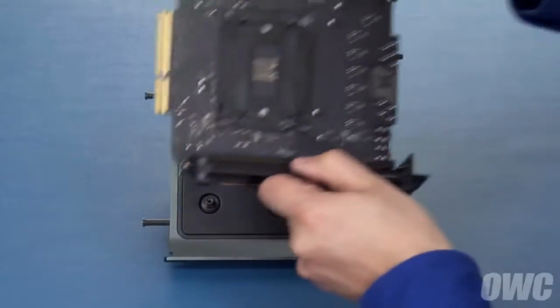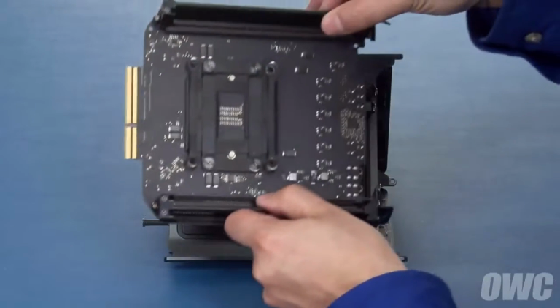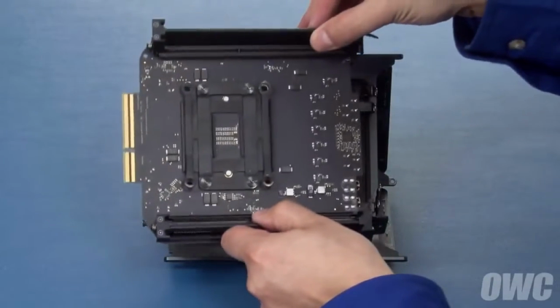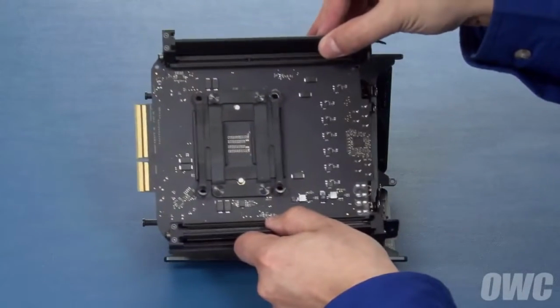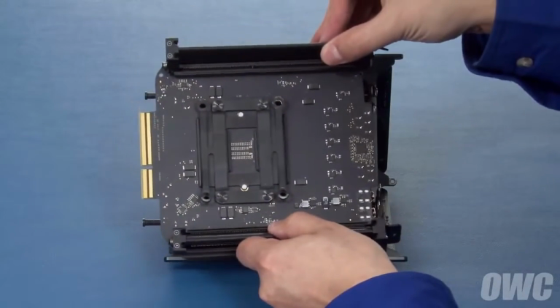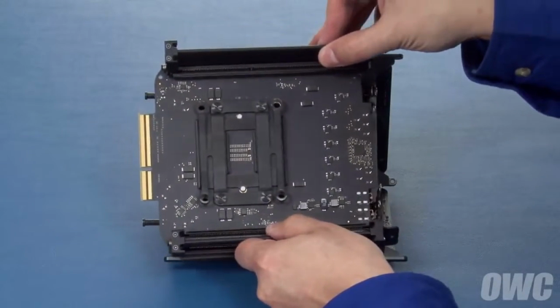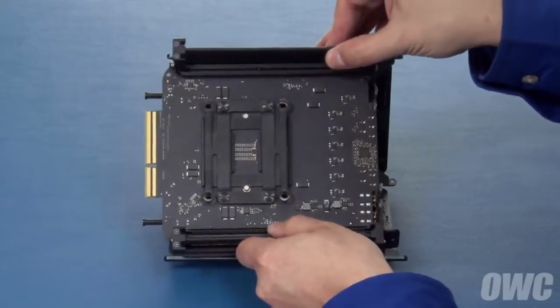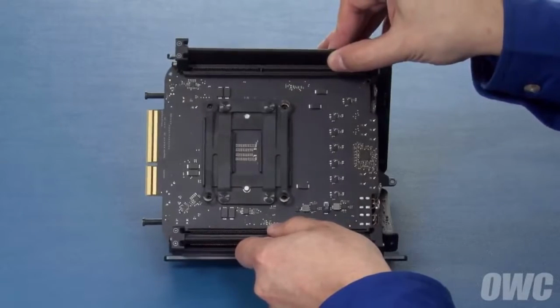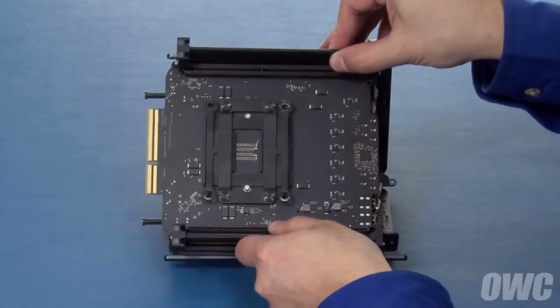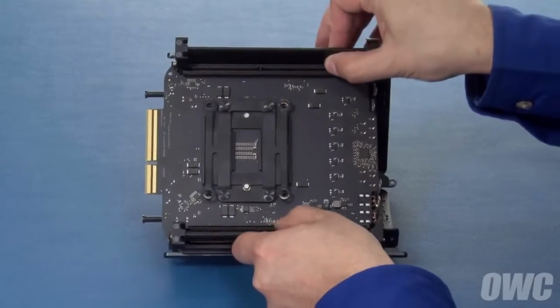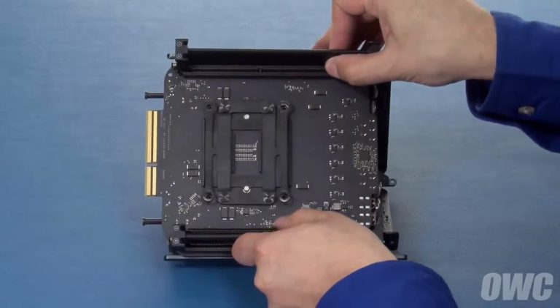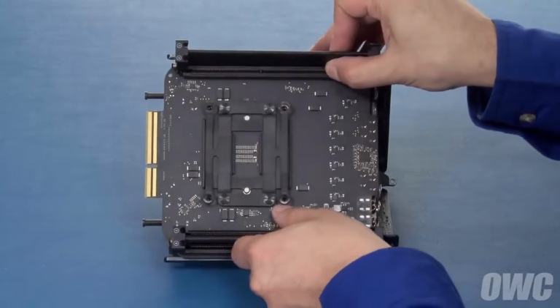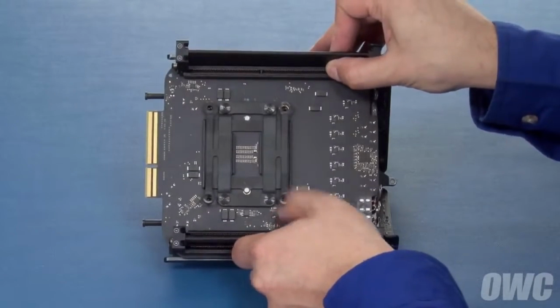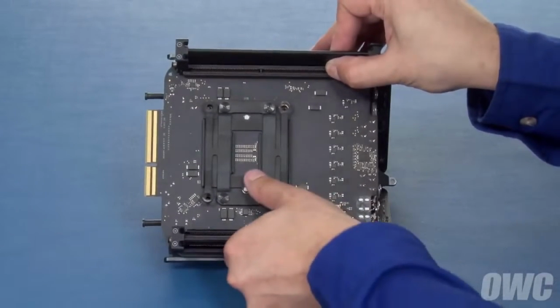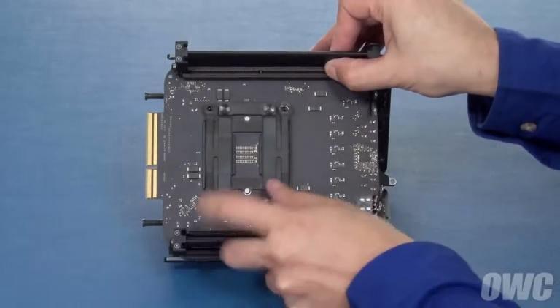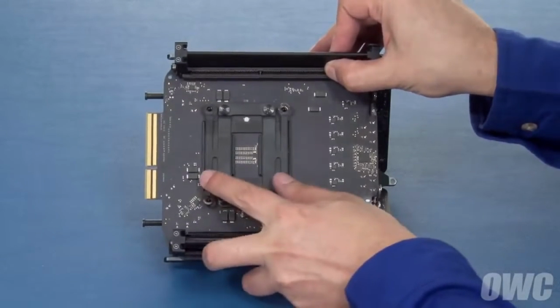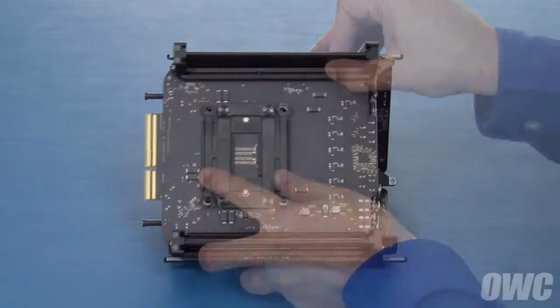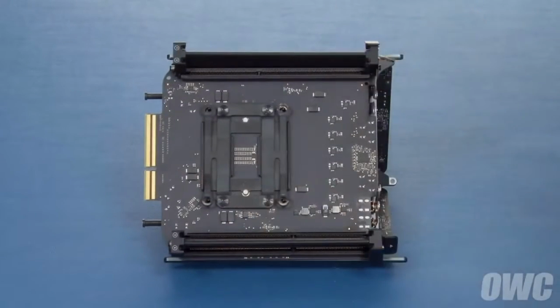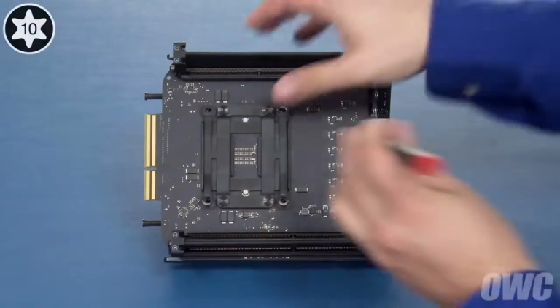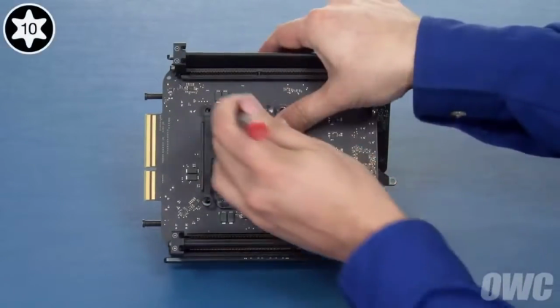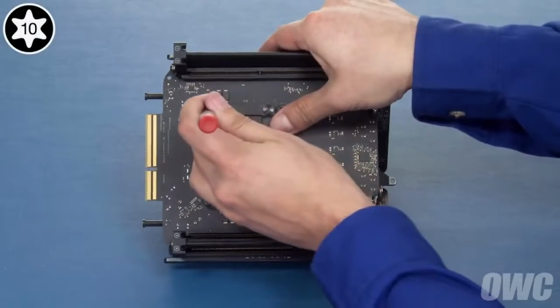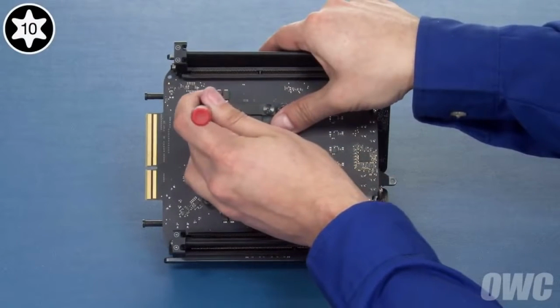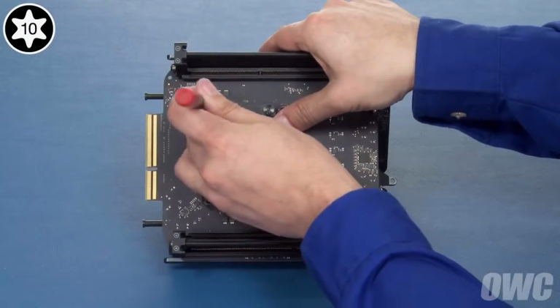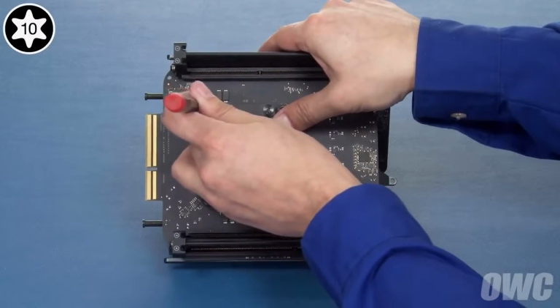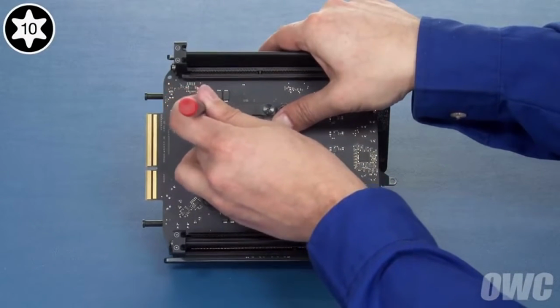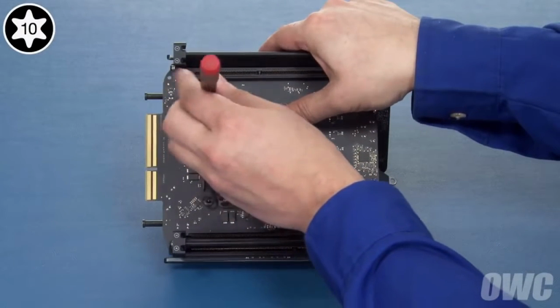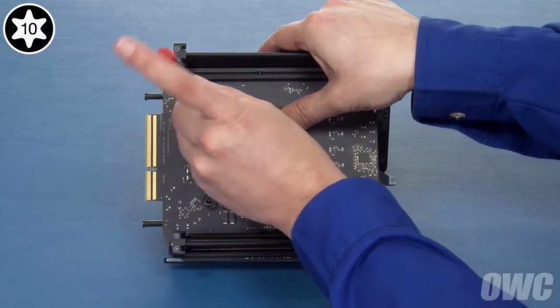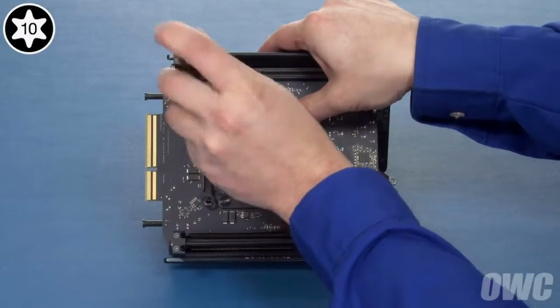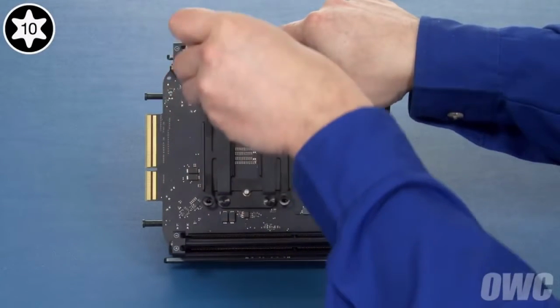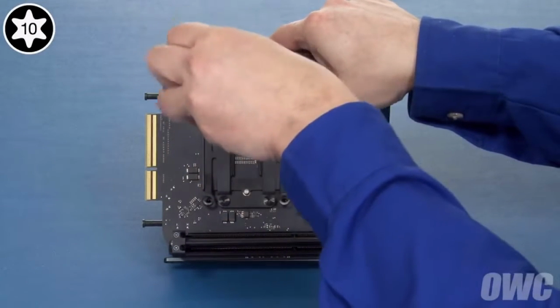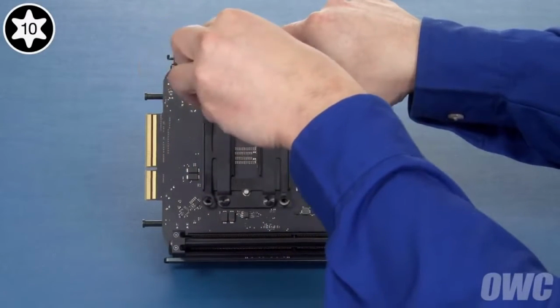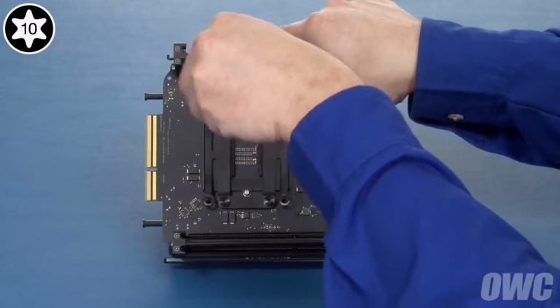Flip the card back over and spread a thin layer of thermal paste on the cap of the processor. Don't use too much, just enough to have a thin but solid coat. Set the card into place and push gently to make sure the two contact surfaces meet. Then, replace the four screws that hold the processor to the heat sink and tighten them down using that same star pattern.